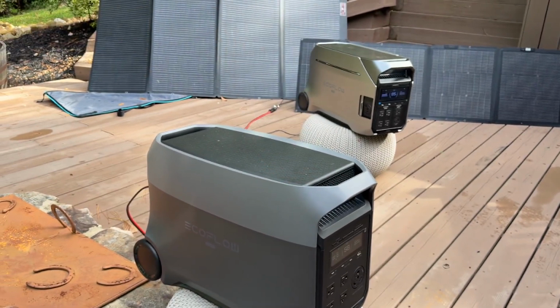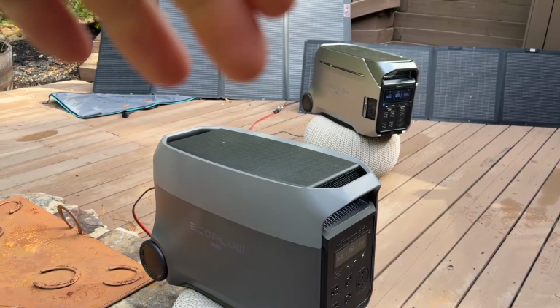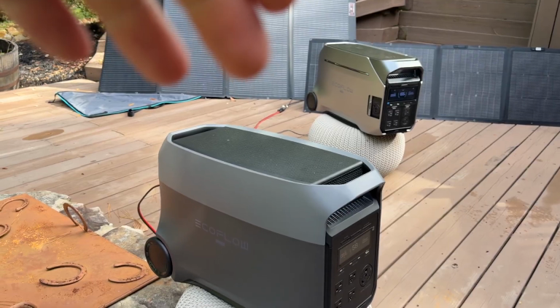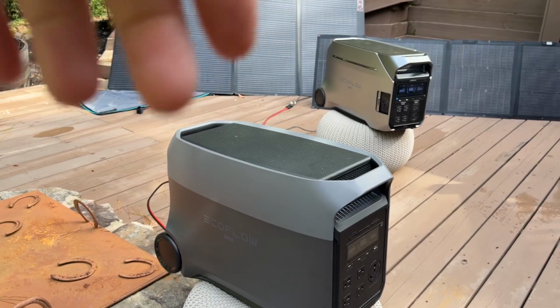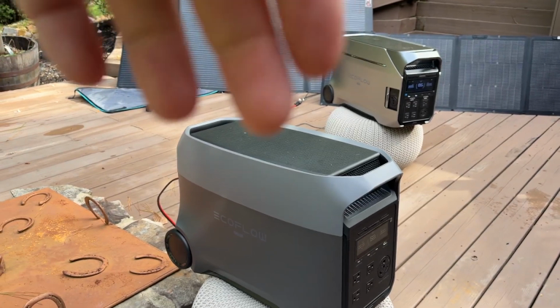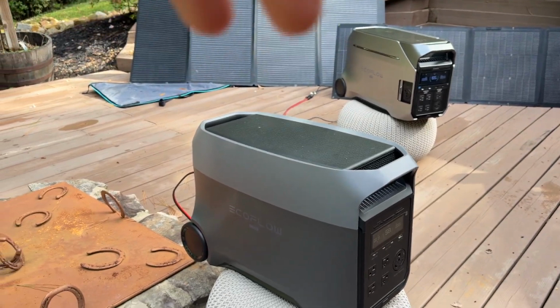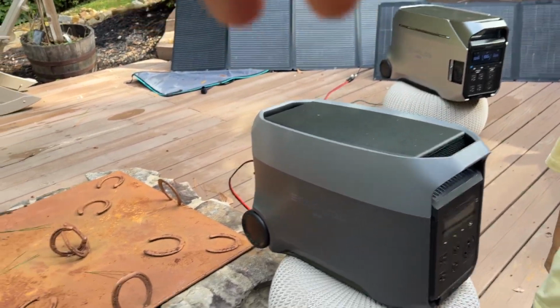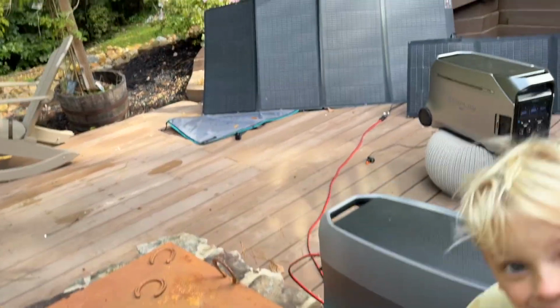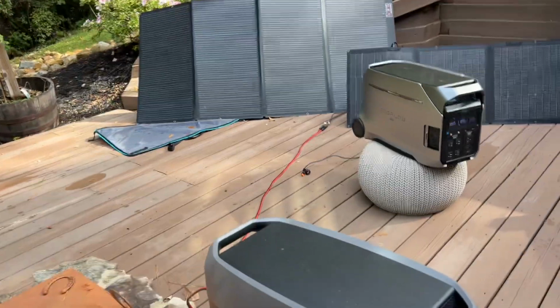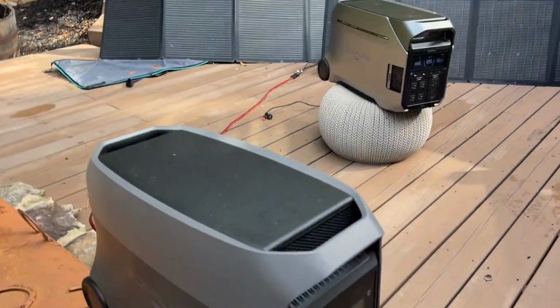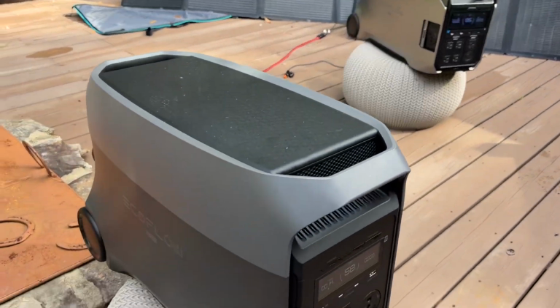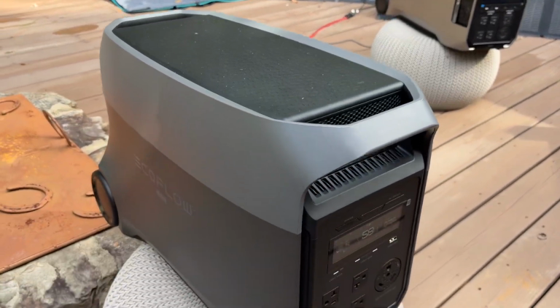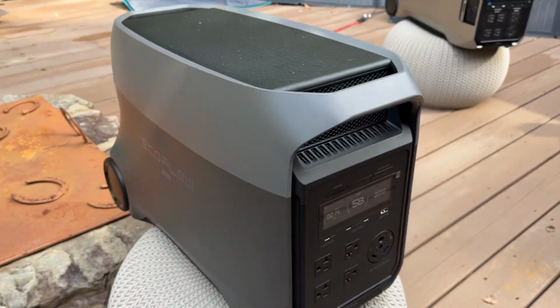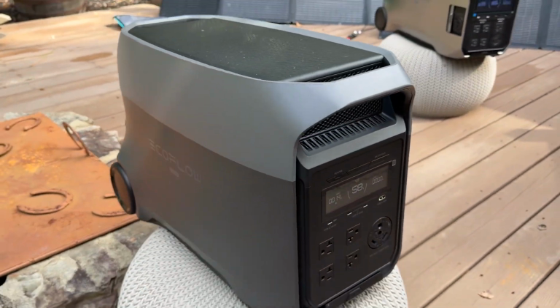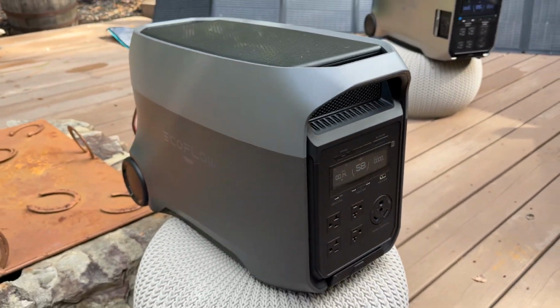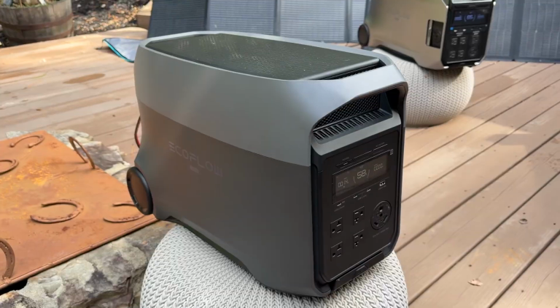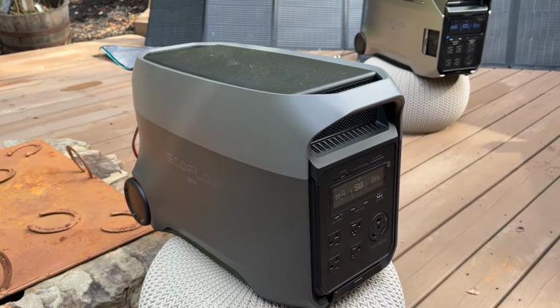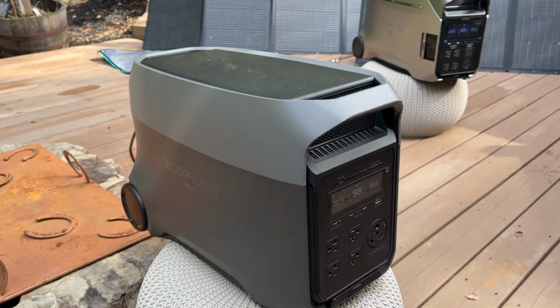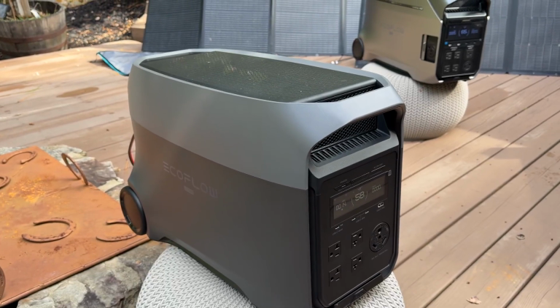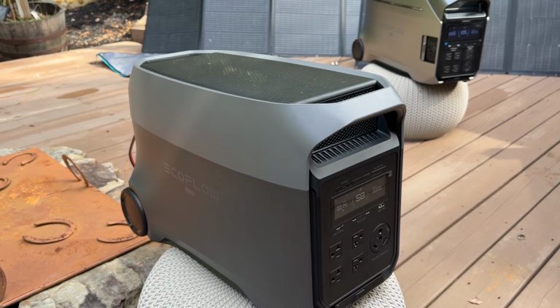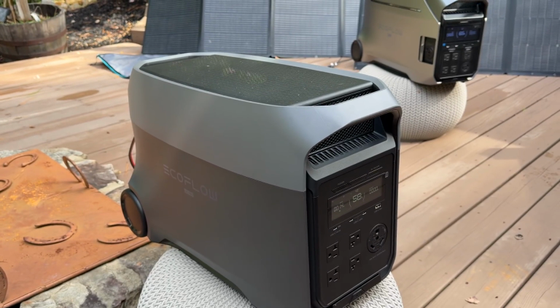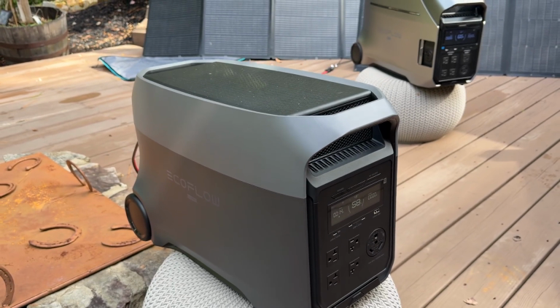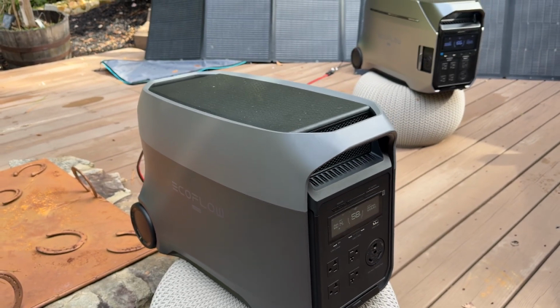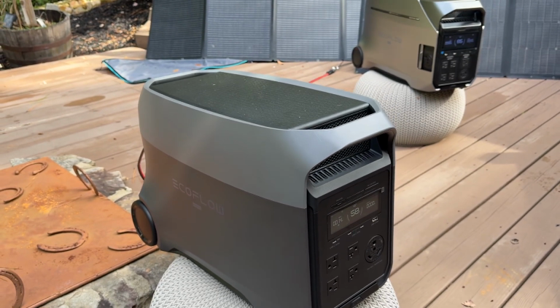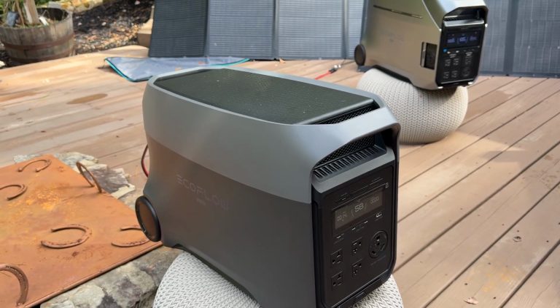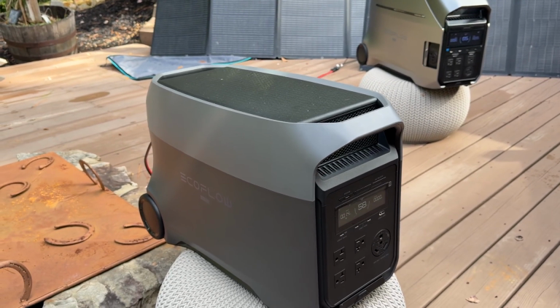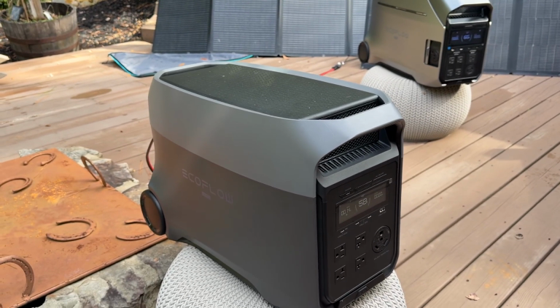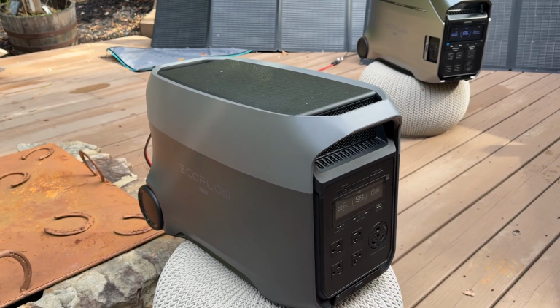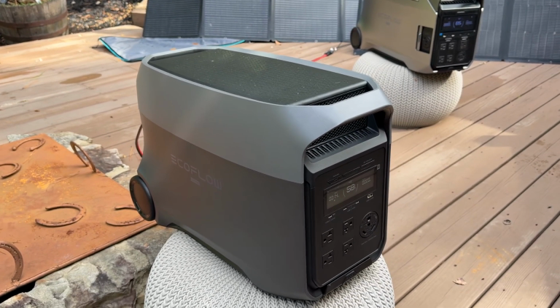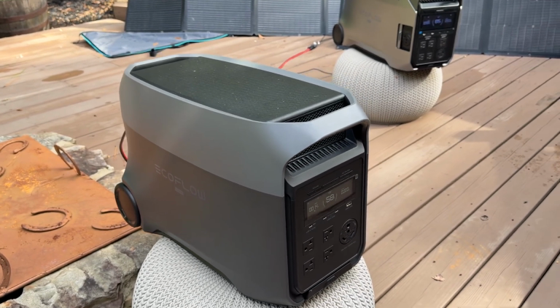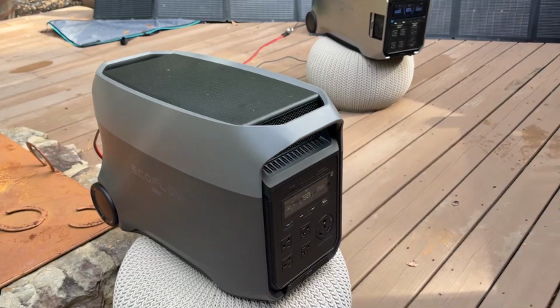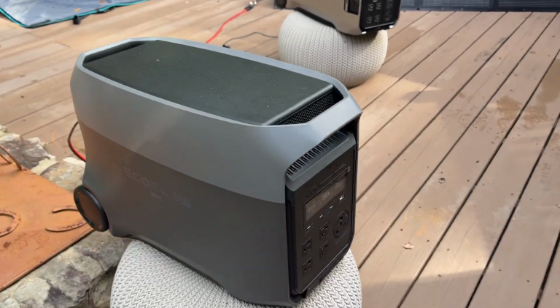It has slightly less solar input, but the app is updated so it'll actually do automatic grid charging with the TPU mode. You can charge up from the grid when your power rates are low, which saves you a ton of money.